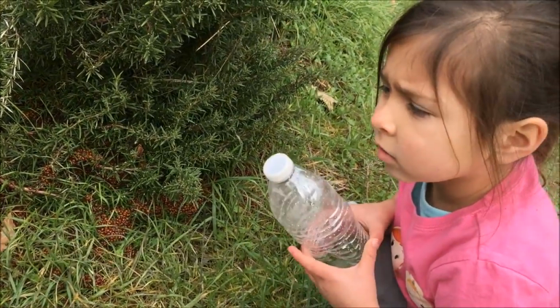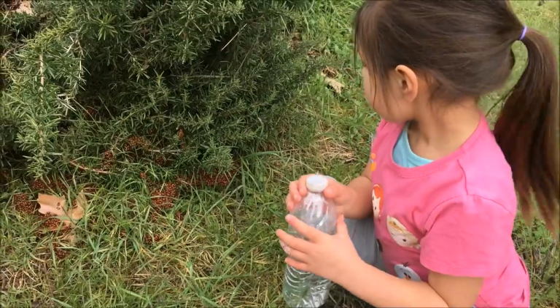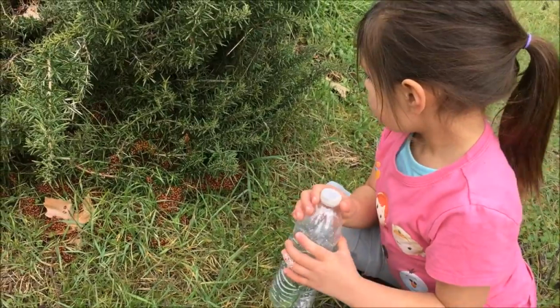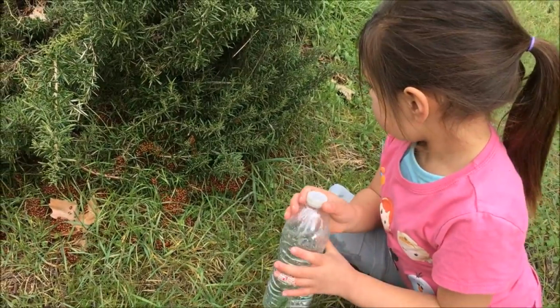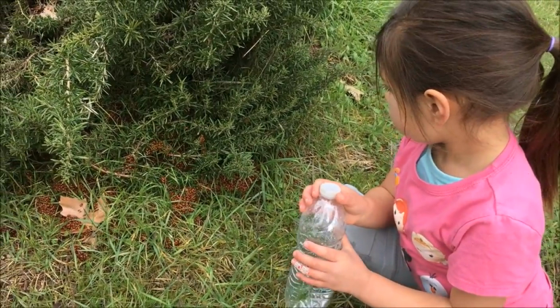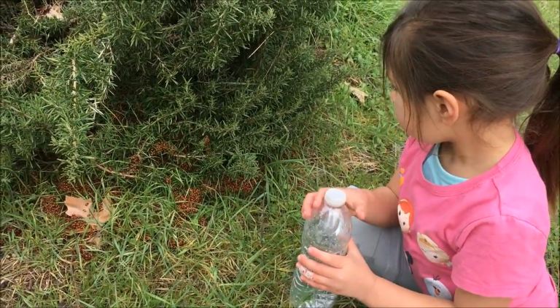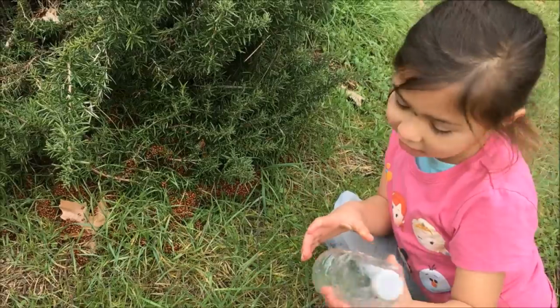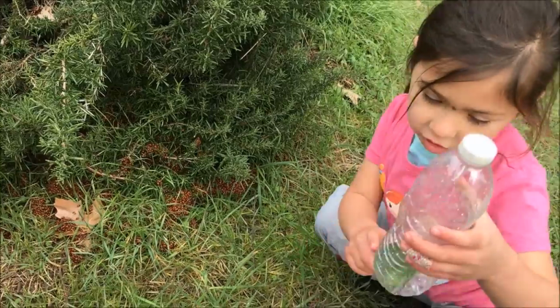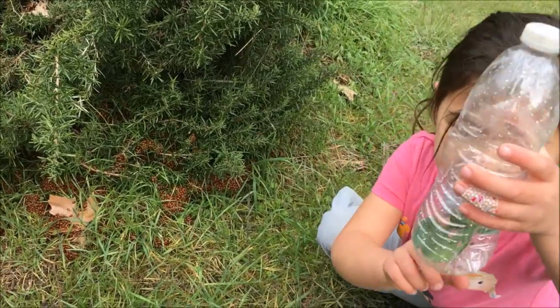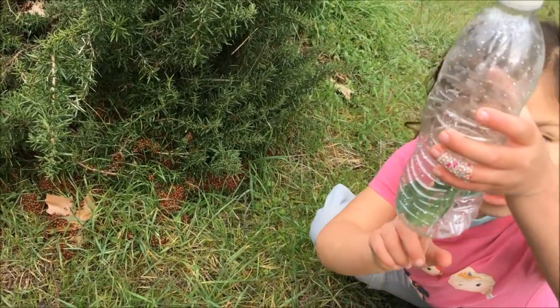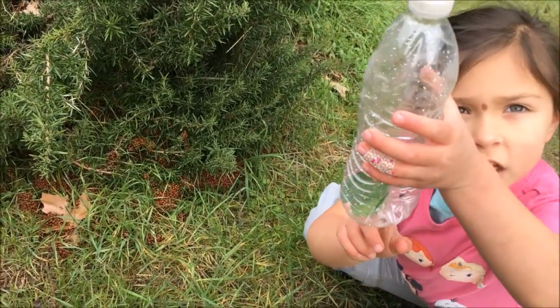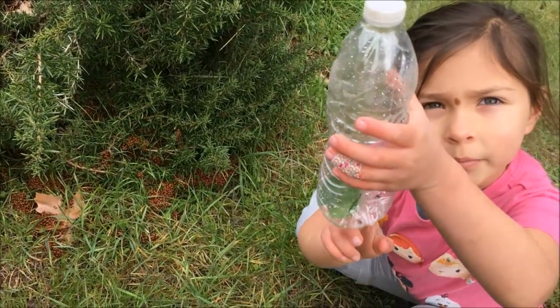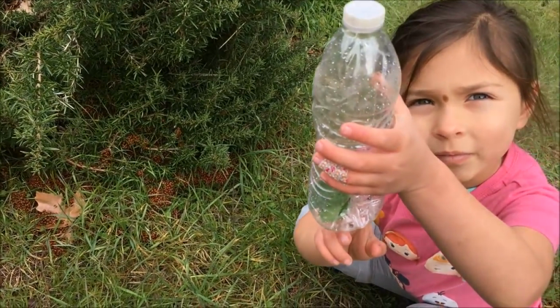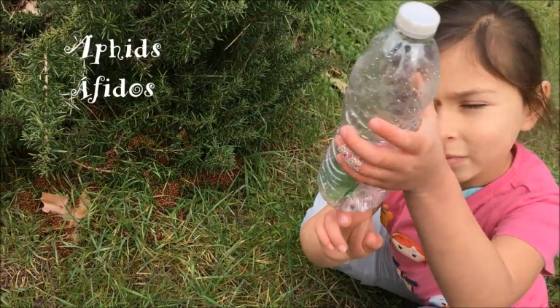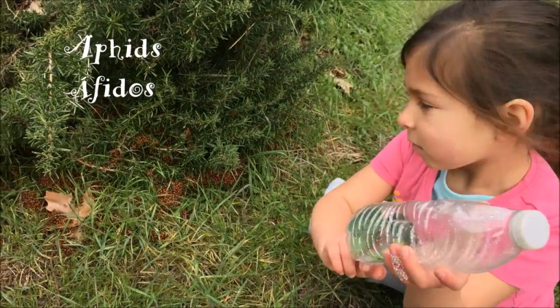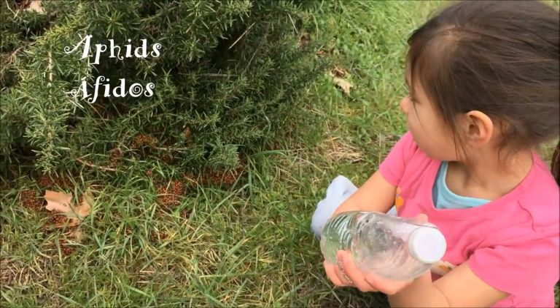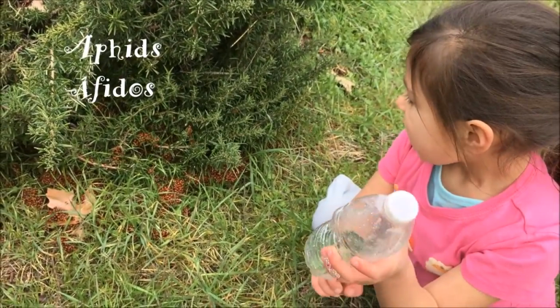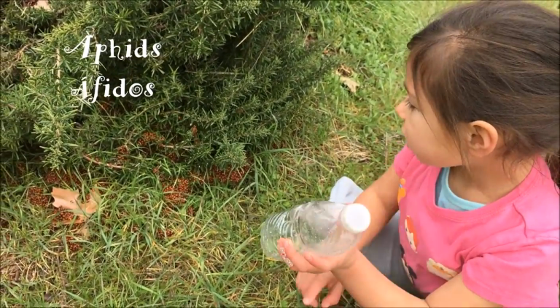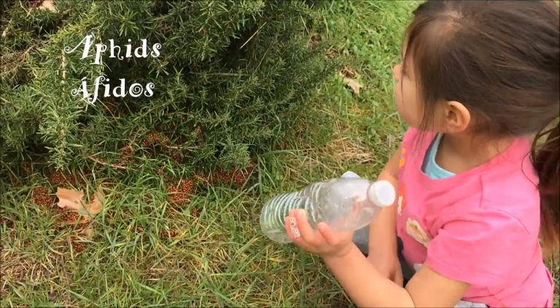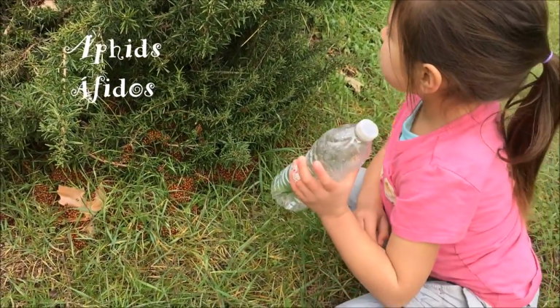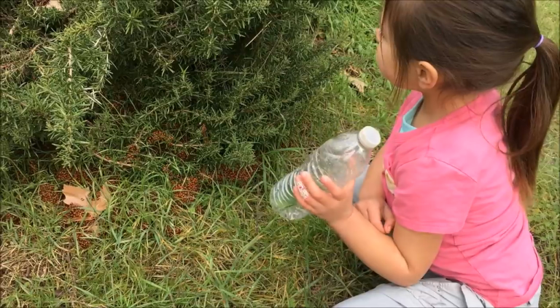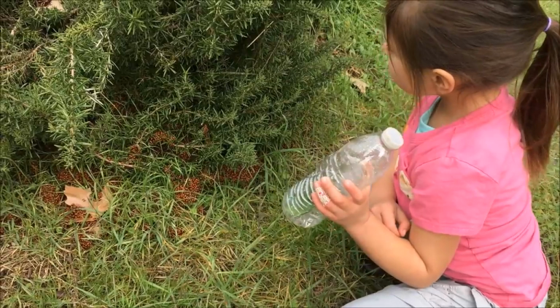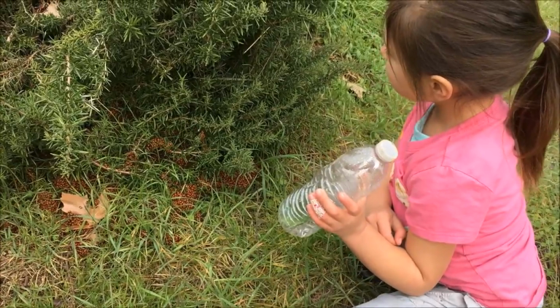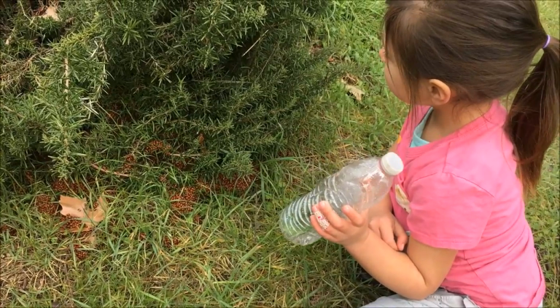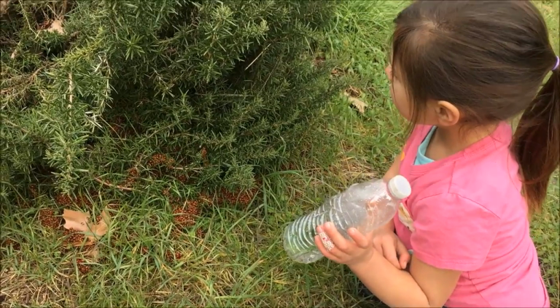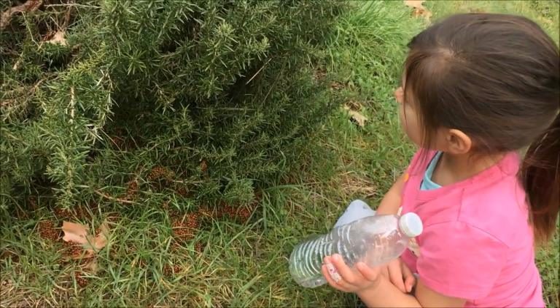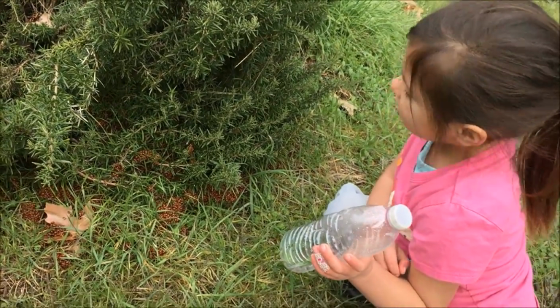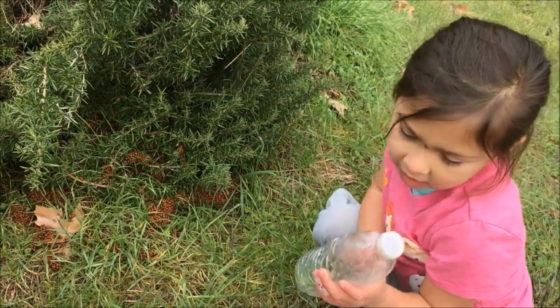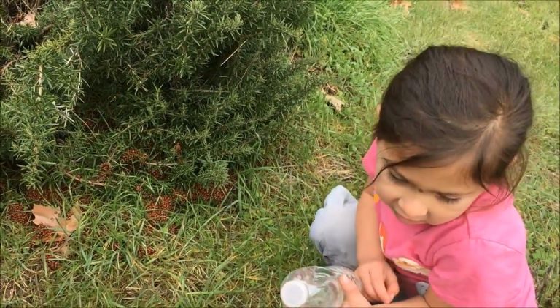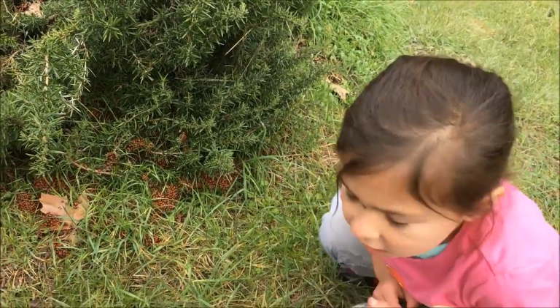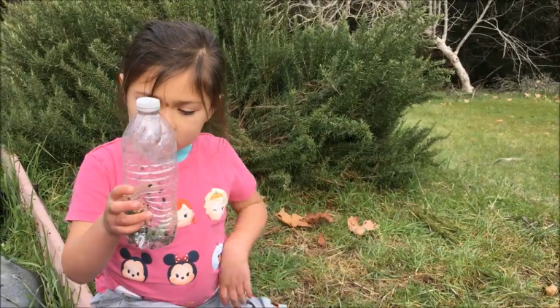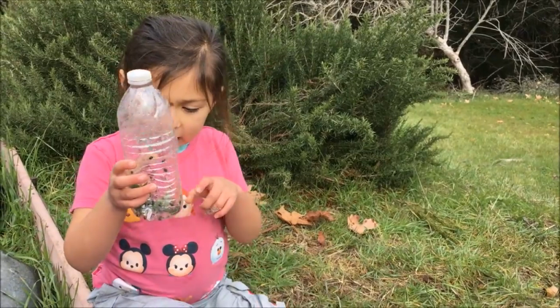Do you know what ladybugs eat? Leaves just like these. They also eat aphids. Can you say aphids? Aphids. Can you say aphids? Aphids.